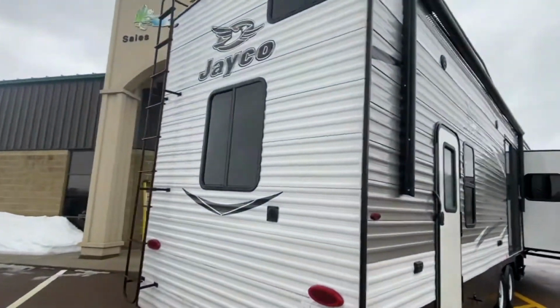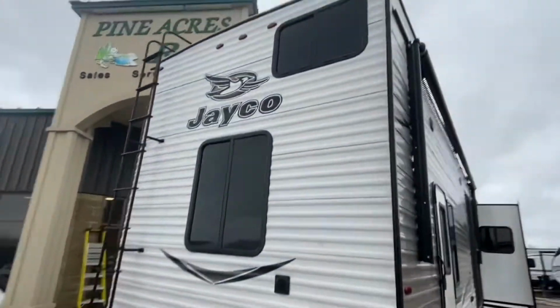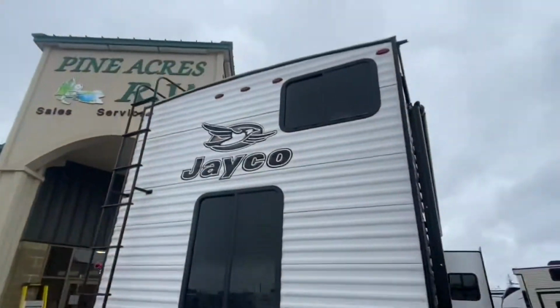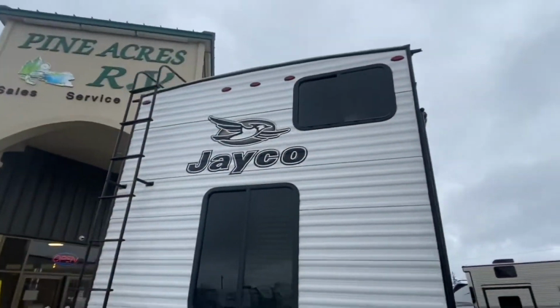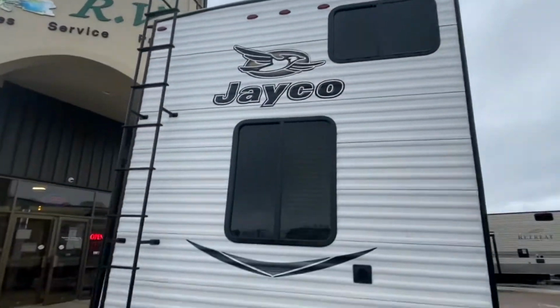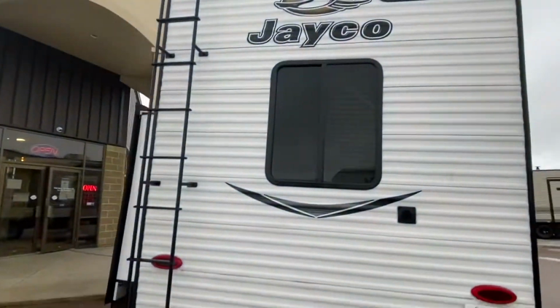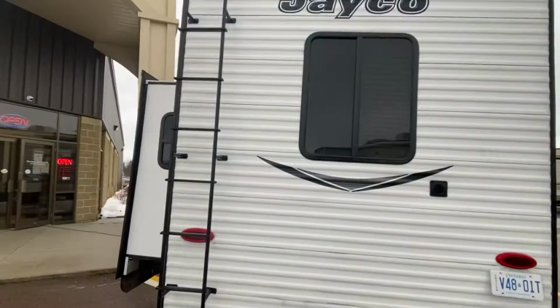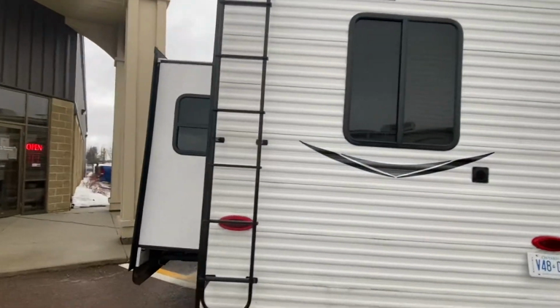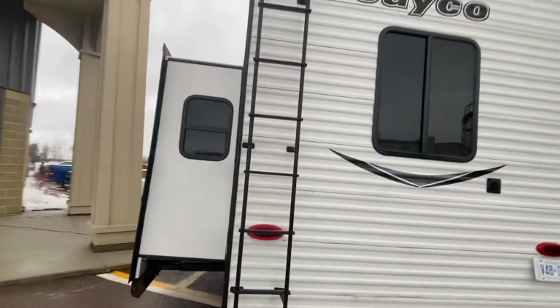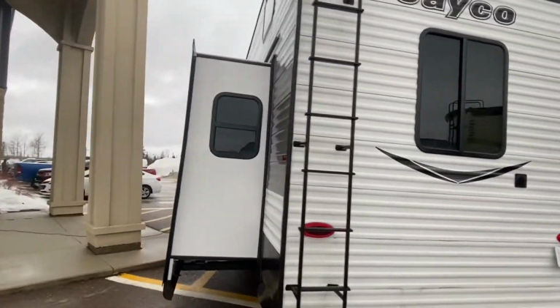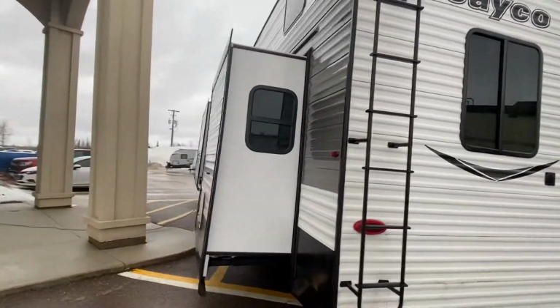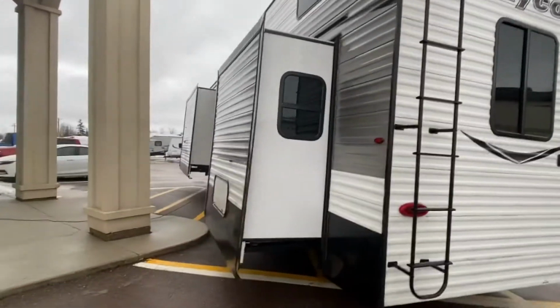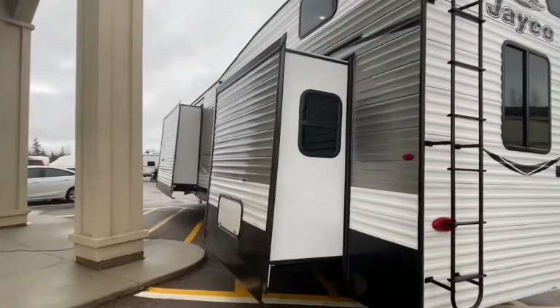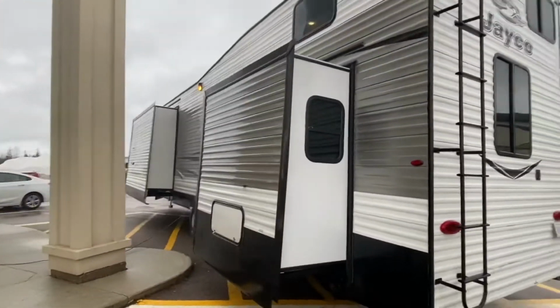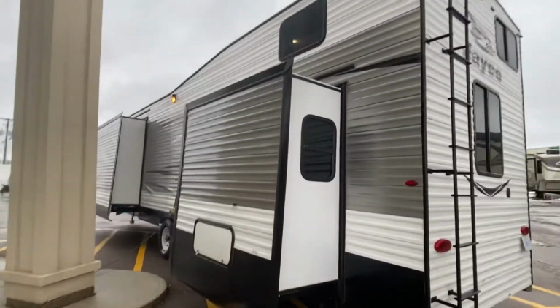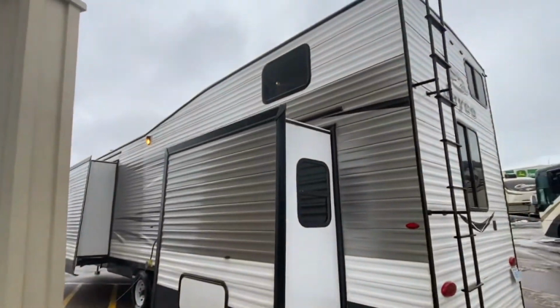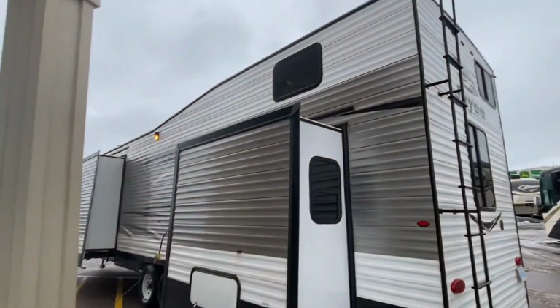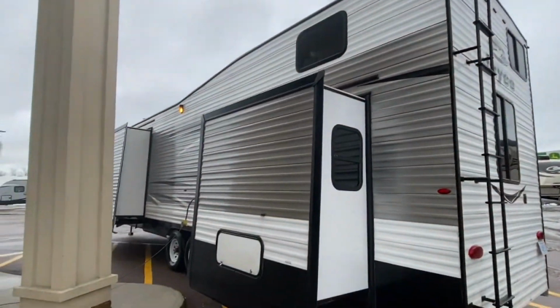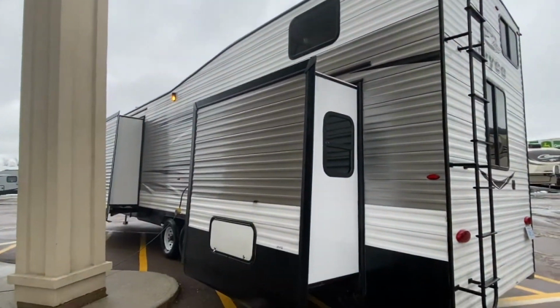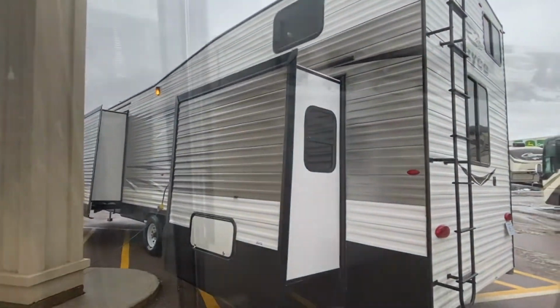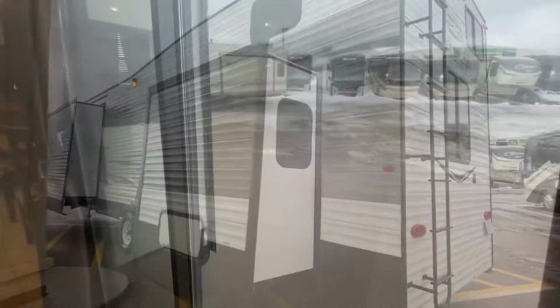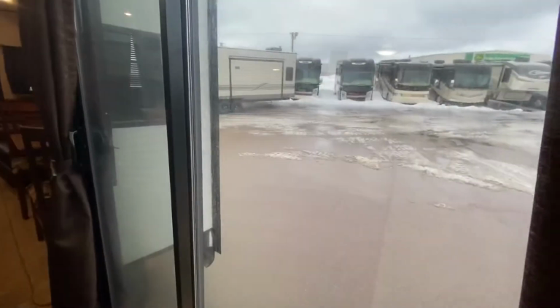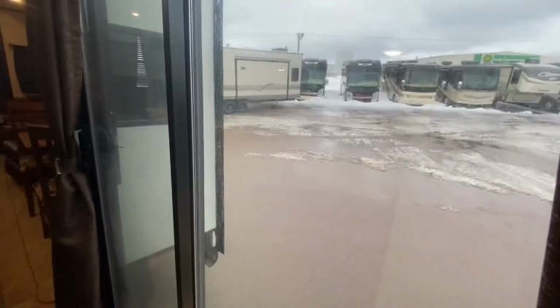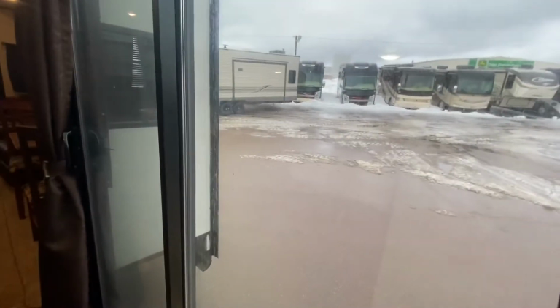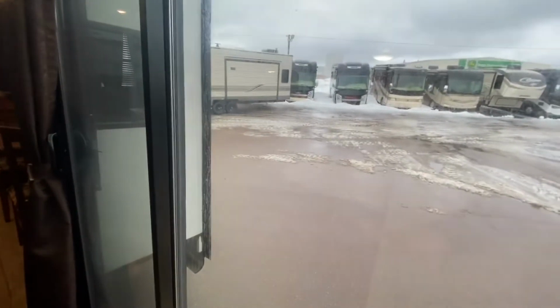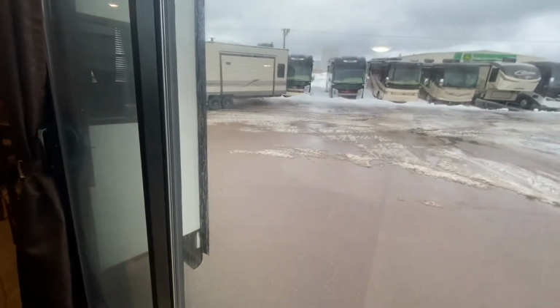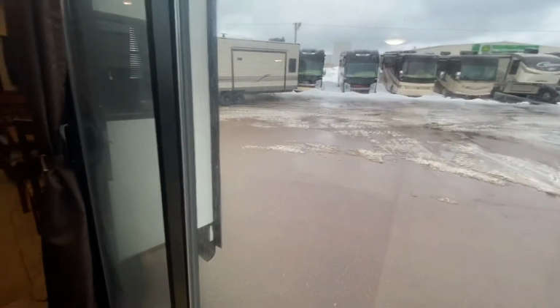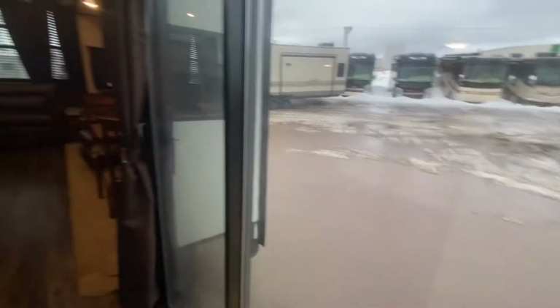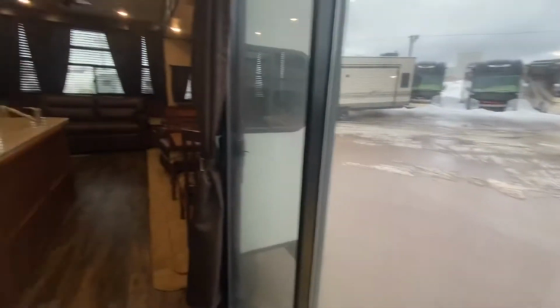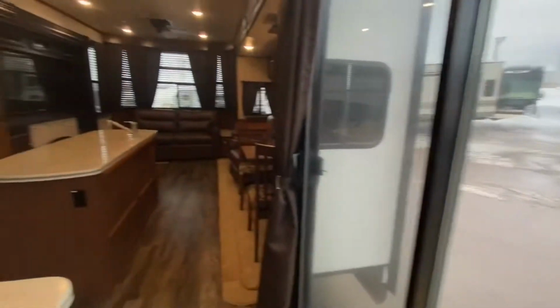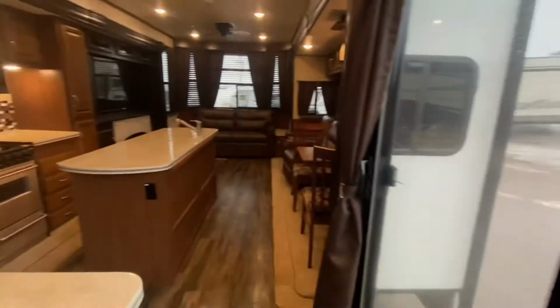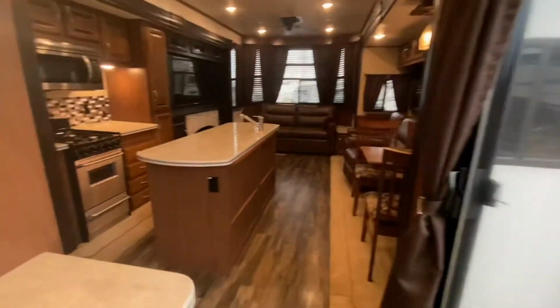The loft is right up there above the master bedroom. Two slides over this side — this thing is massive. There's a nice big patio over here. We're walking in from the patio doors.